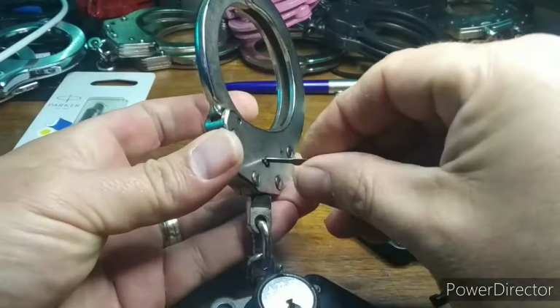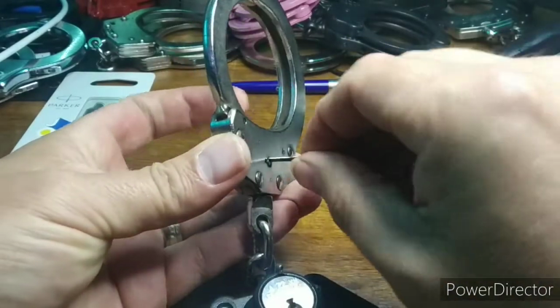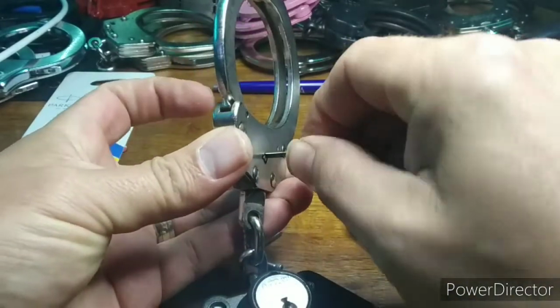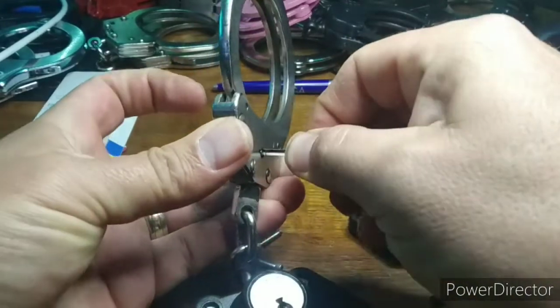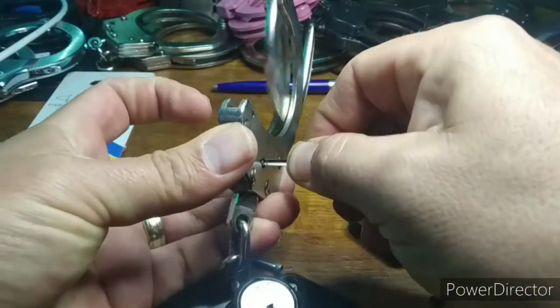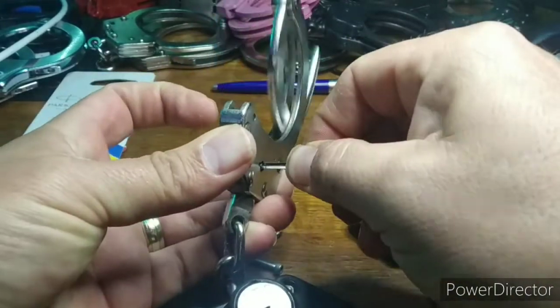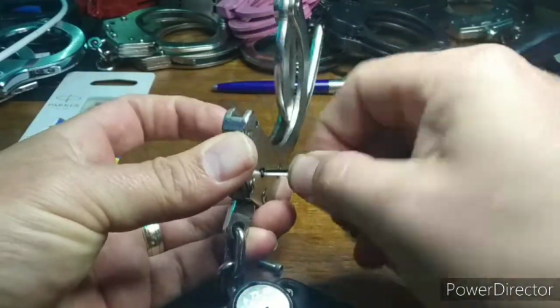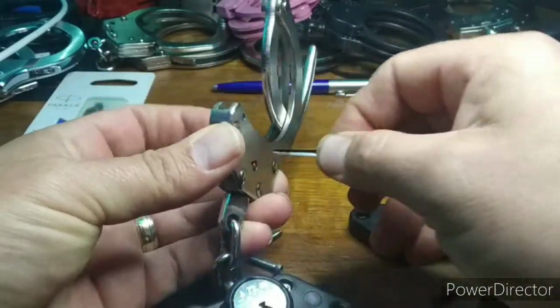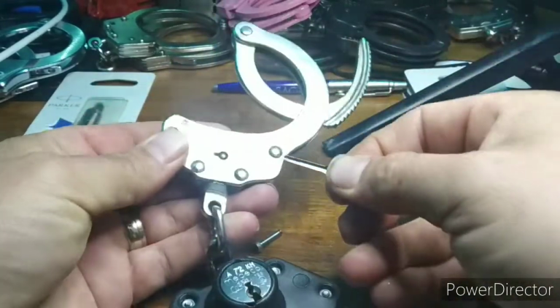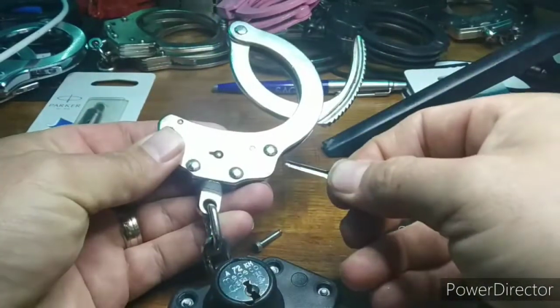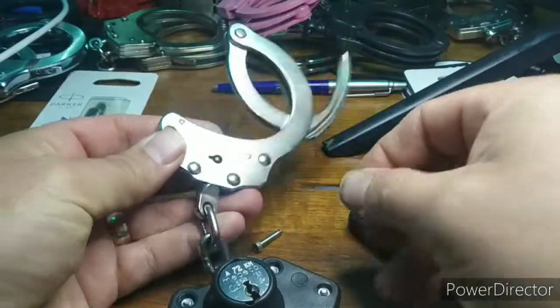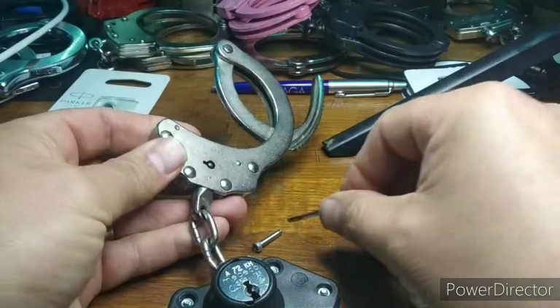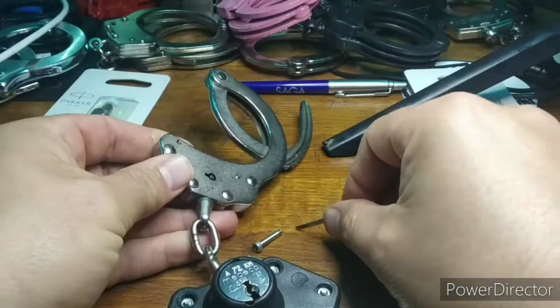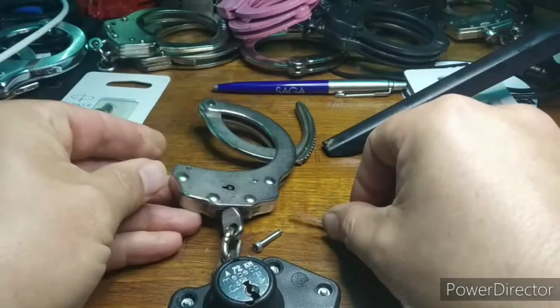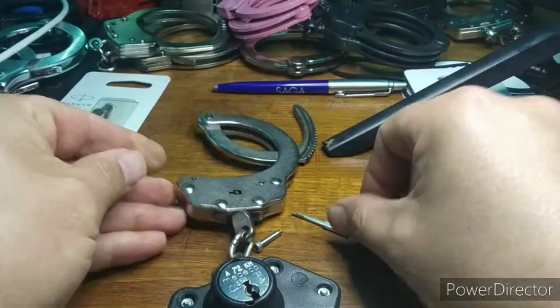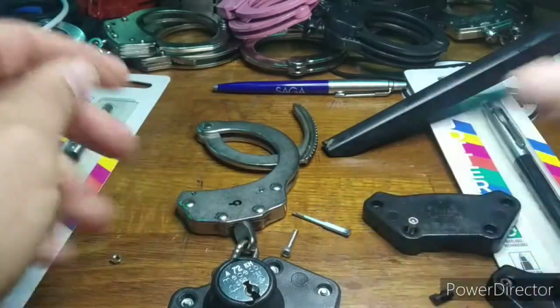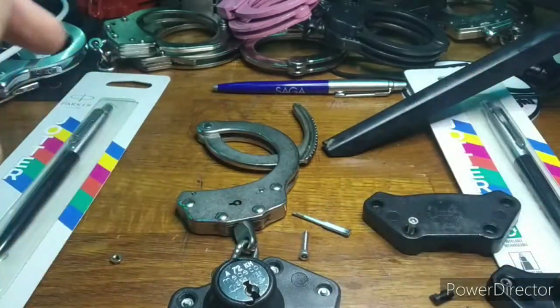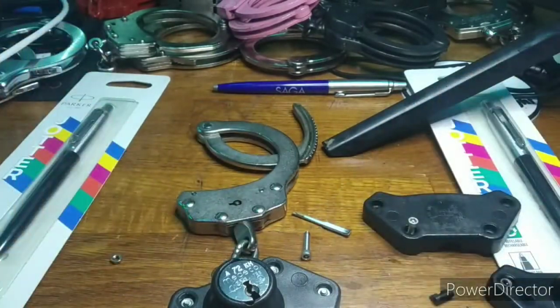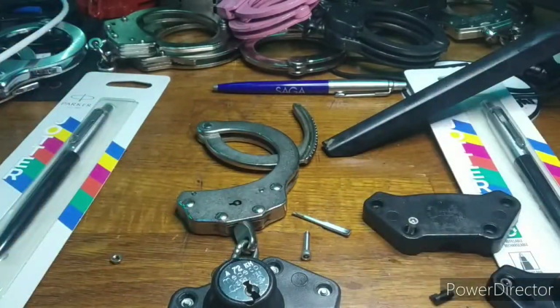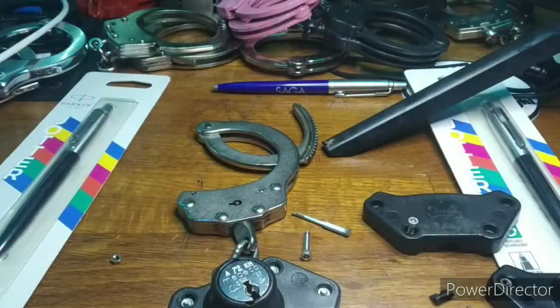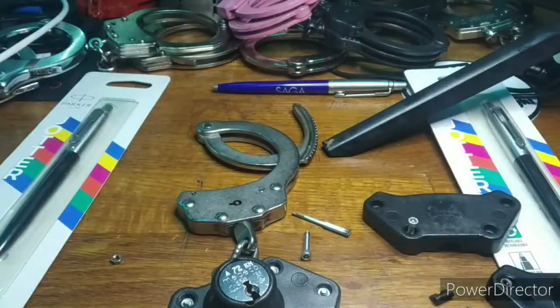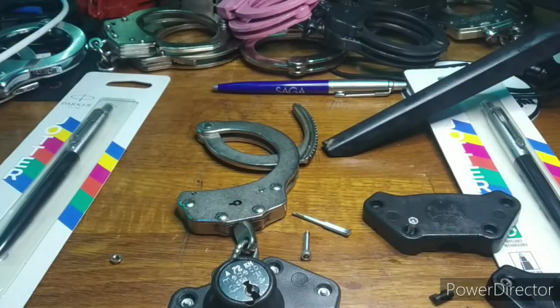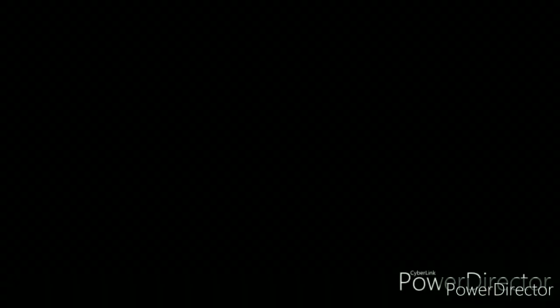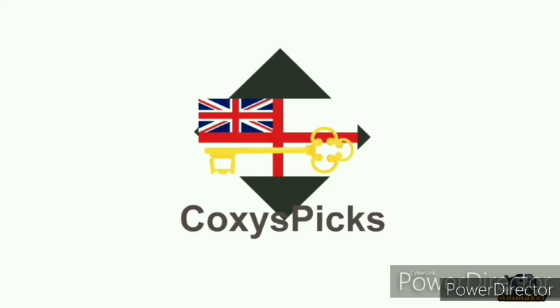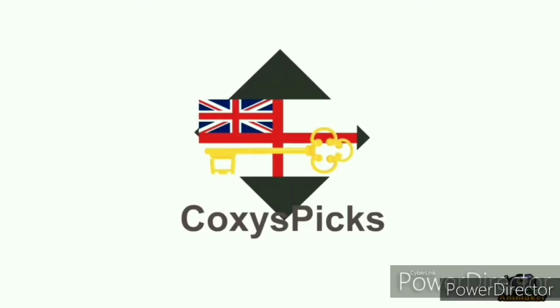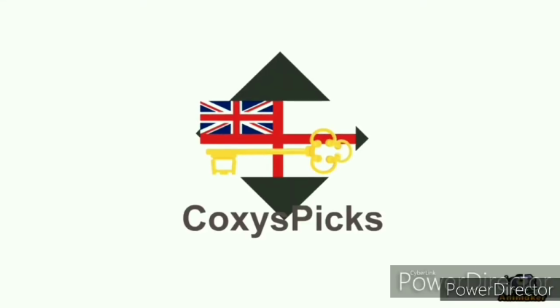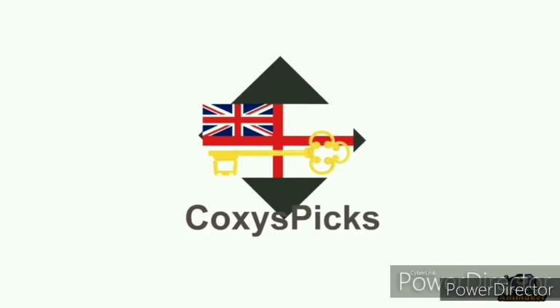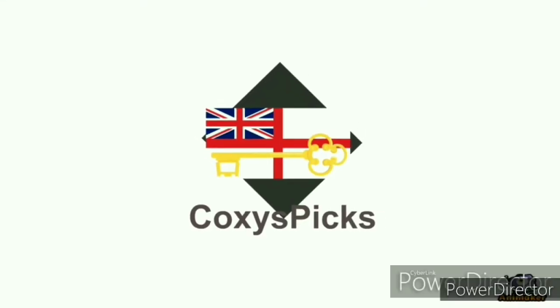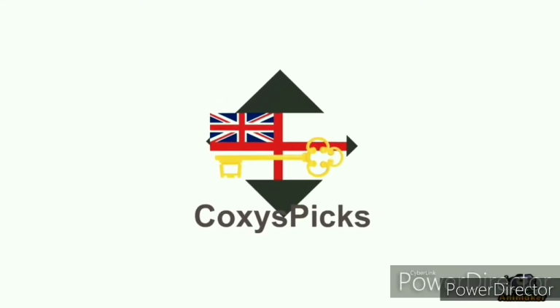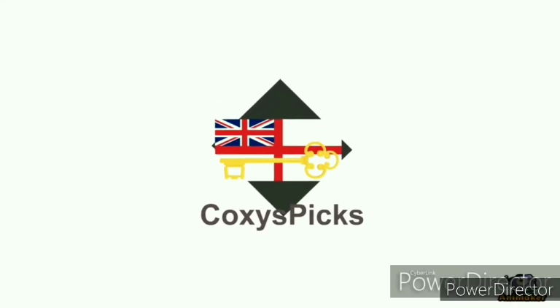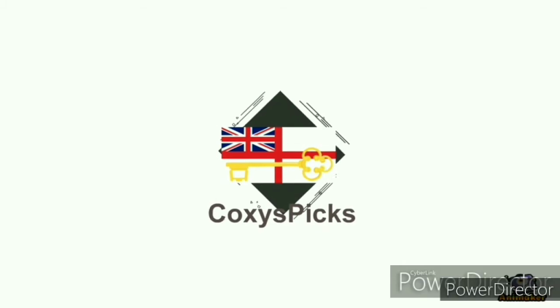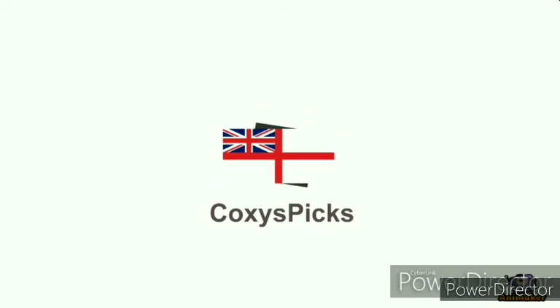Absolutely did not expect this result. Parker 18, cuffs 0. Stay safe and I will see you in the next video.